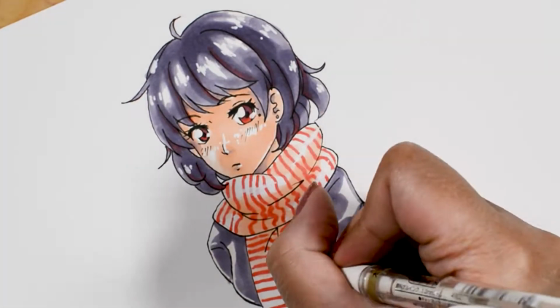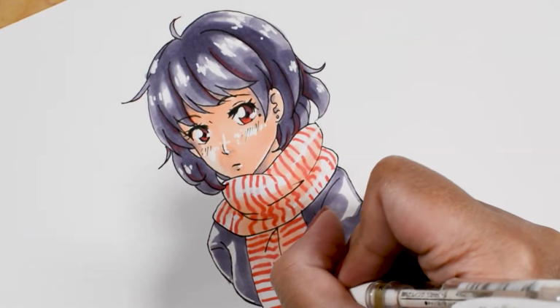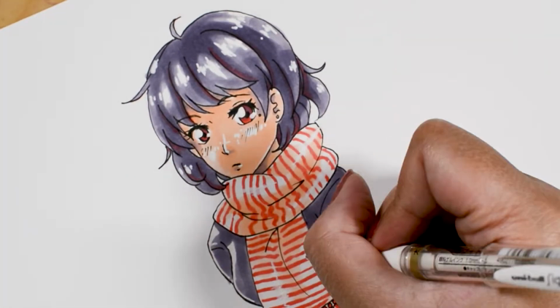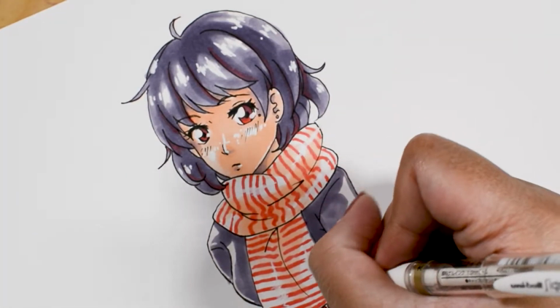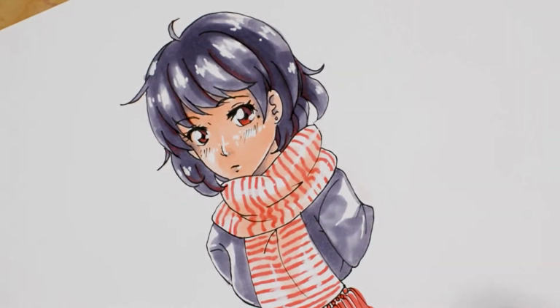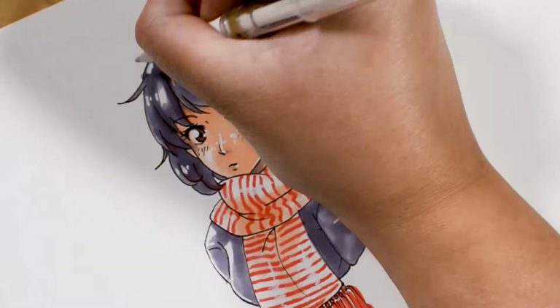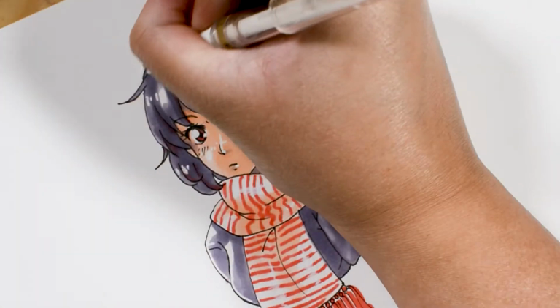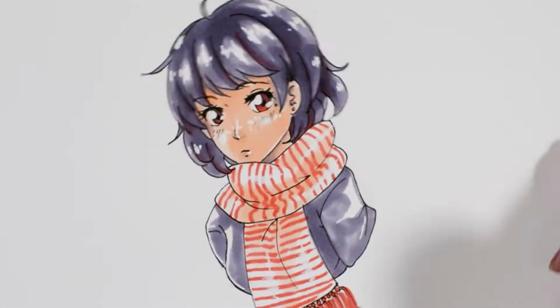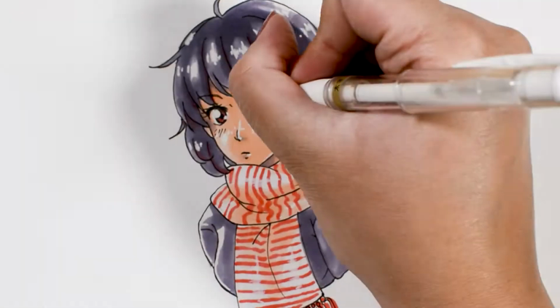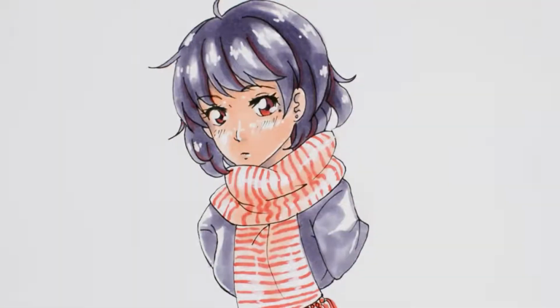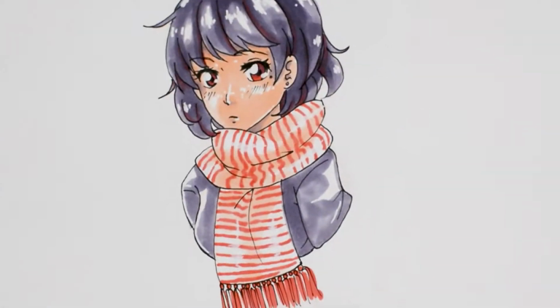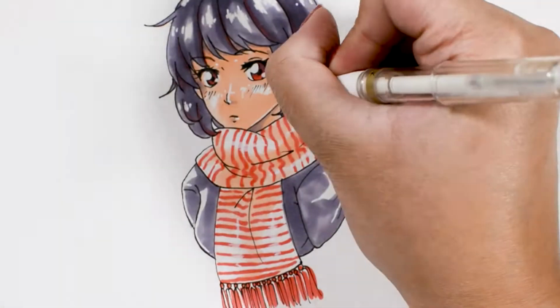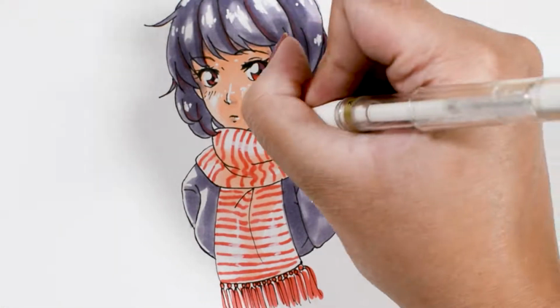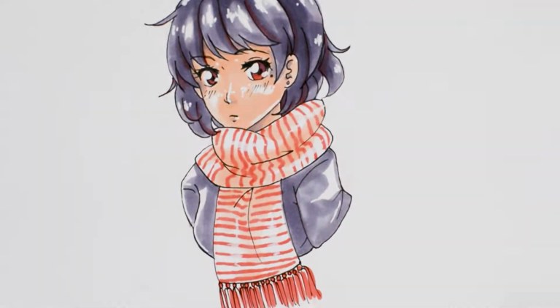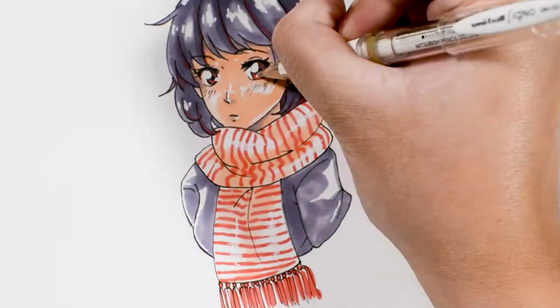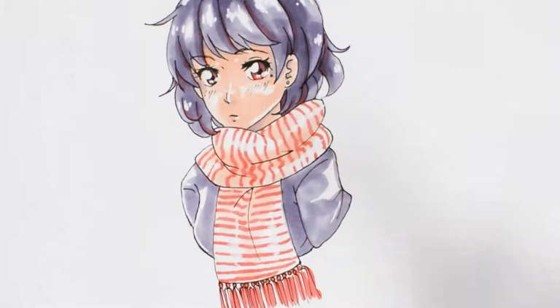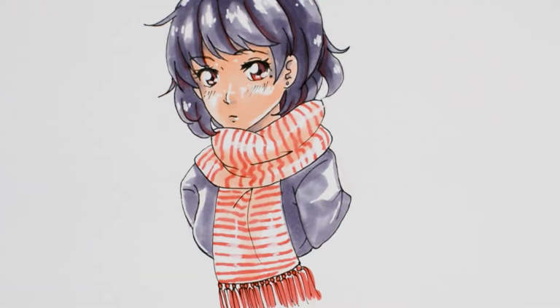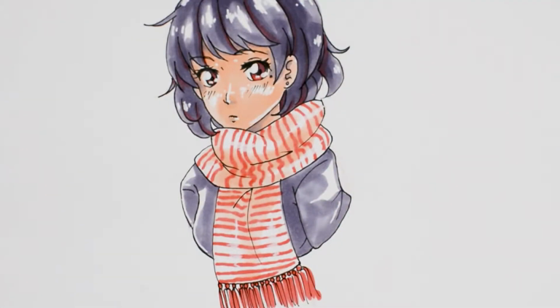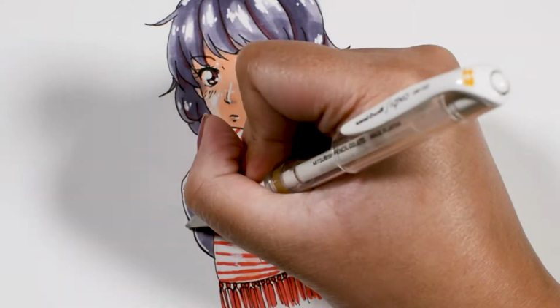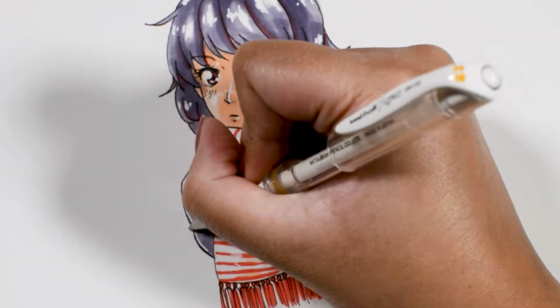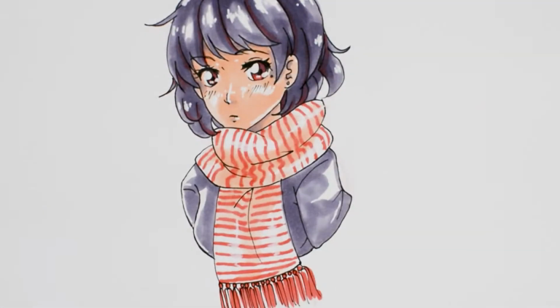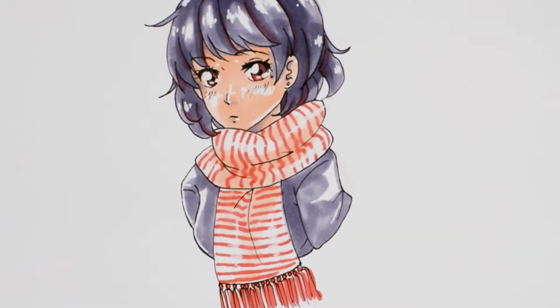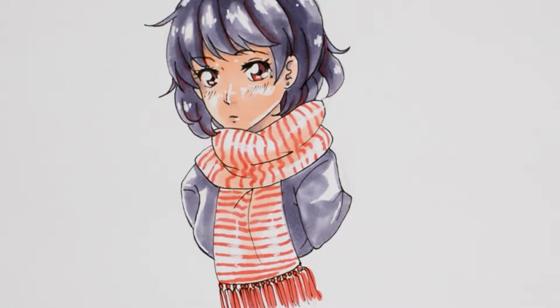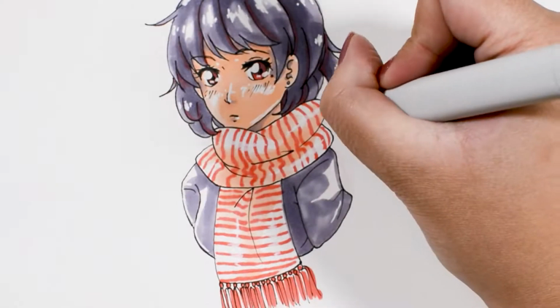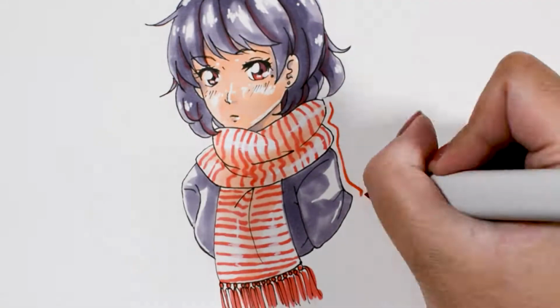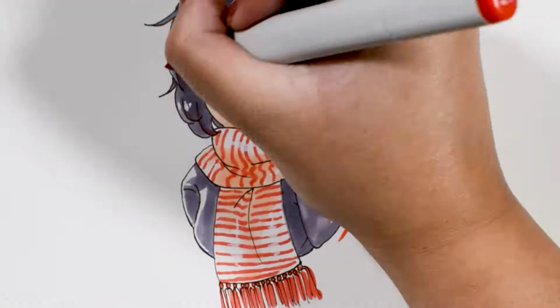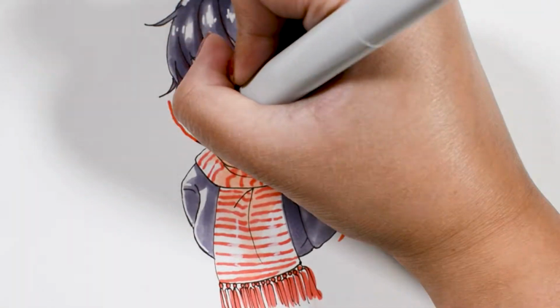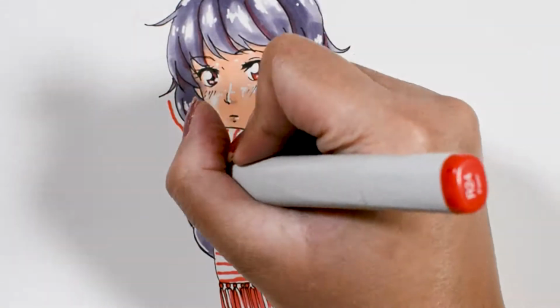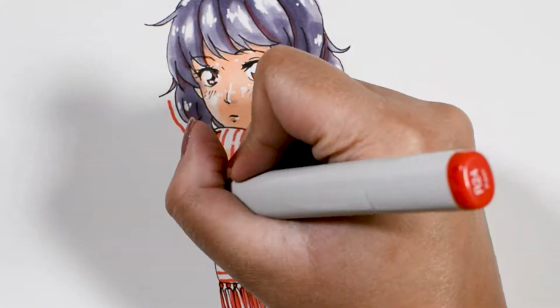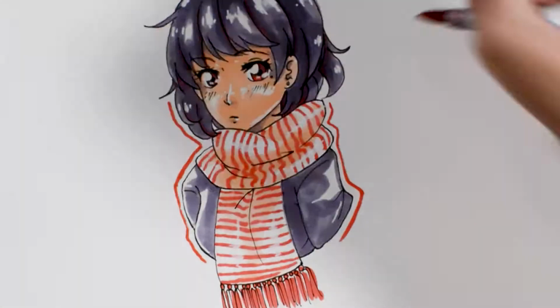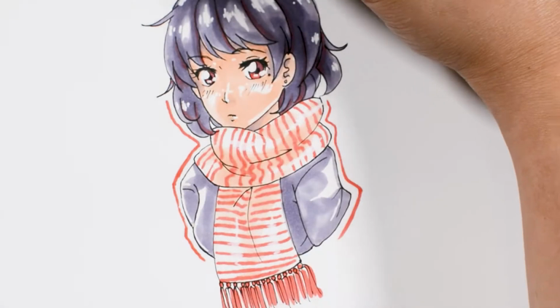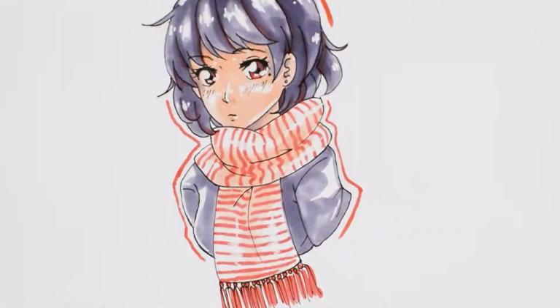If you'd like to see more challenge videos from me, please let me know in the comment section below. I hope you guys enjoyed this little doodle, and if you want to see more digital and traditional speed paints, please make sure you subscribe. Thanks for watching. Bye!